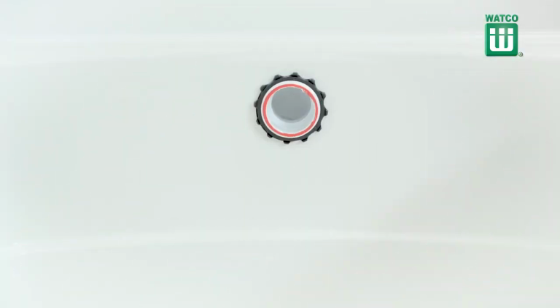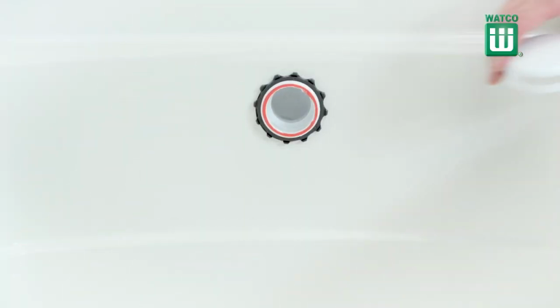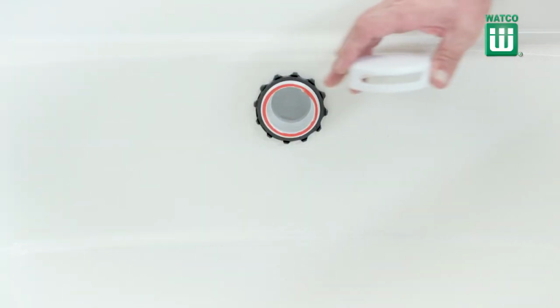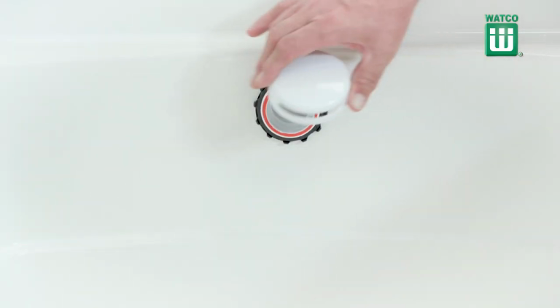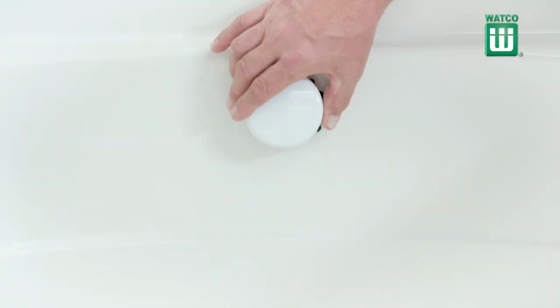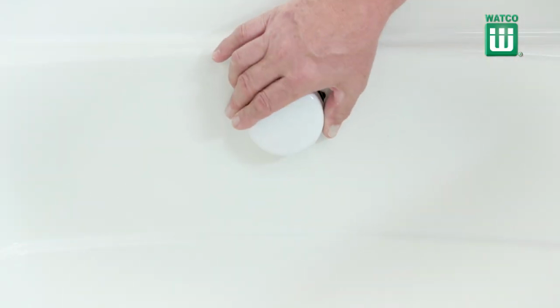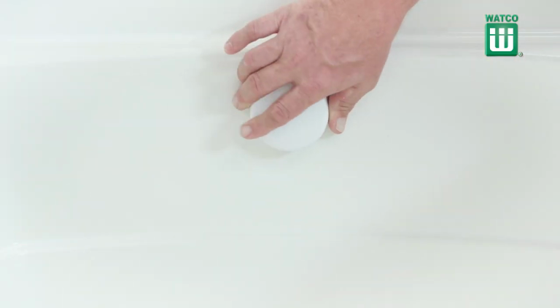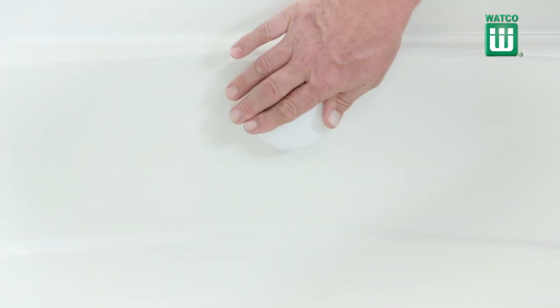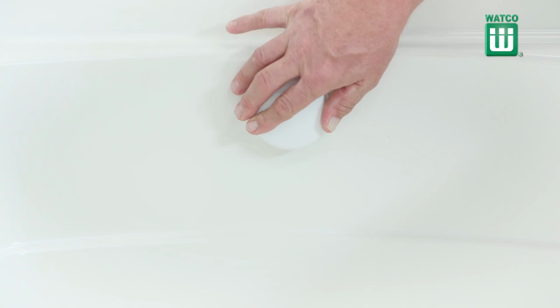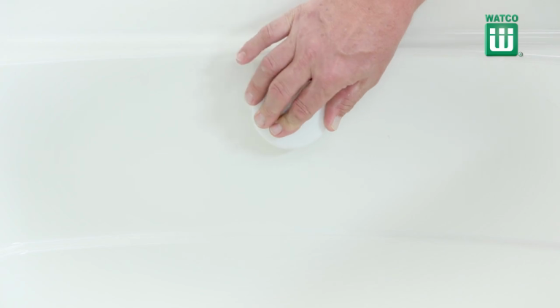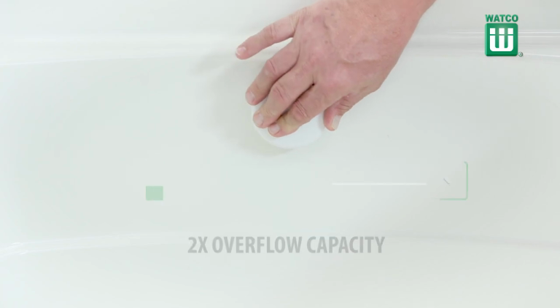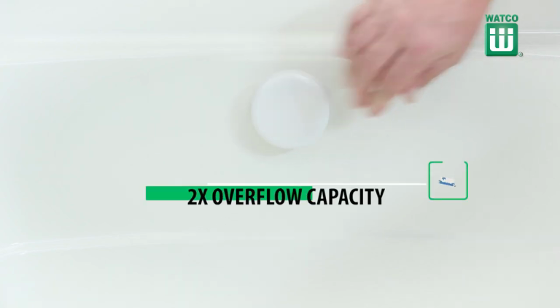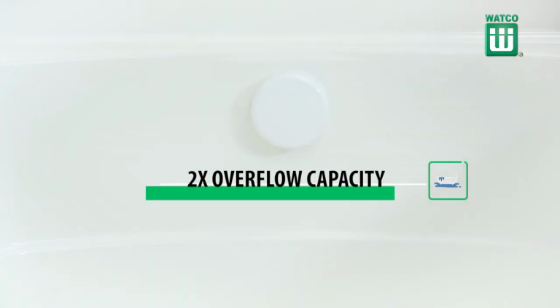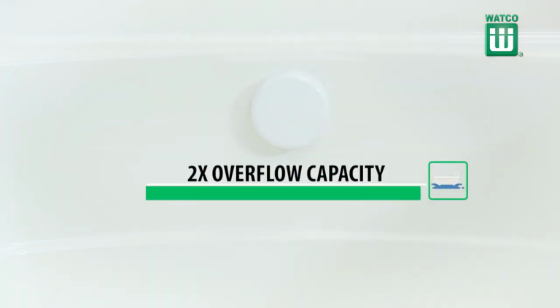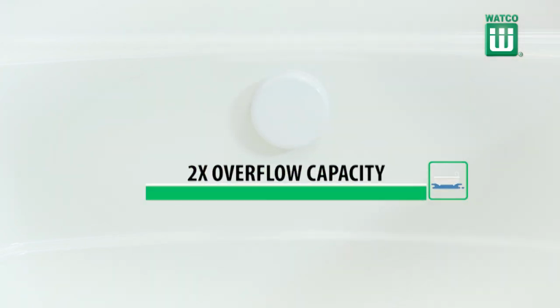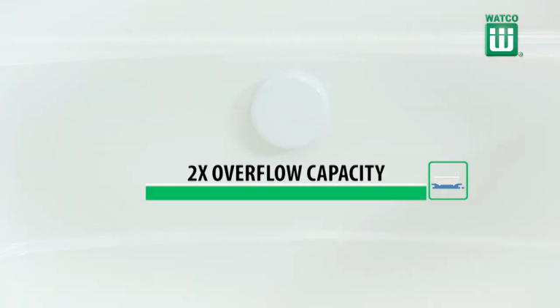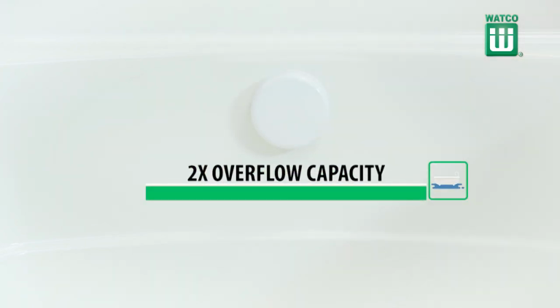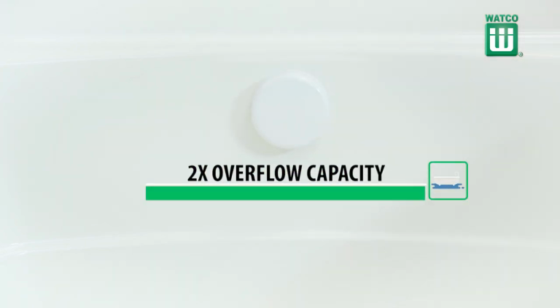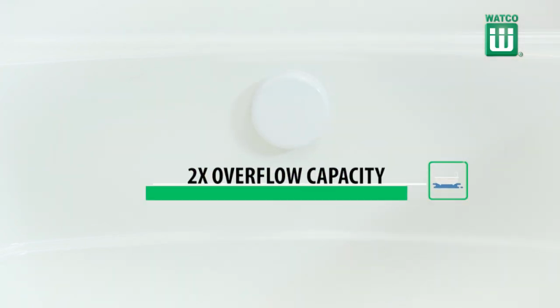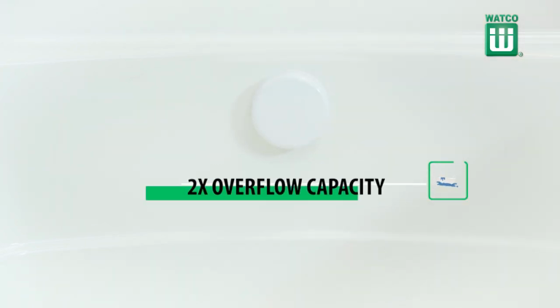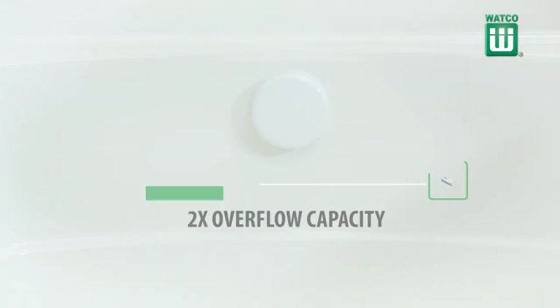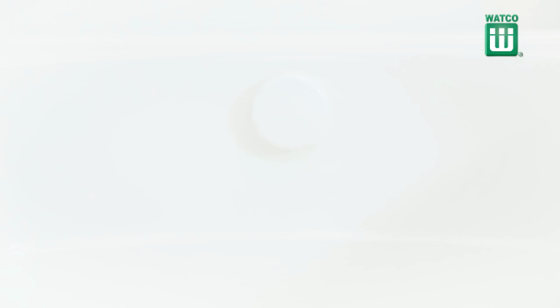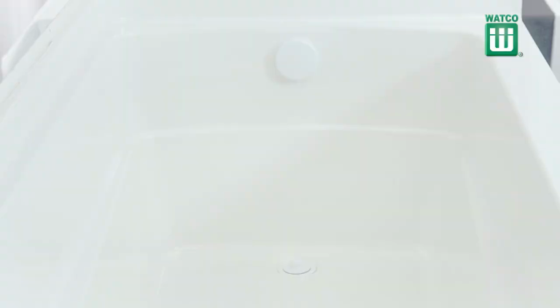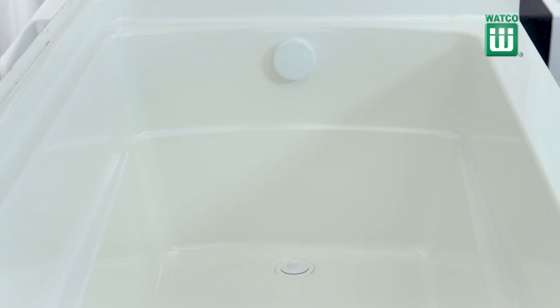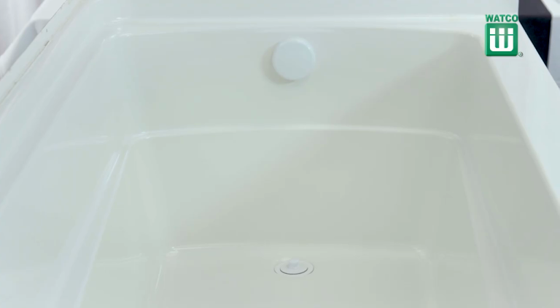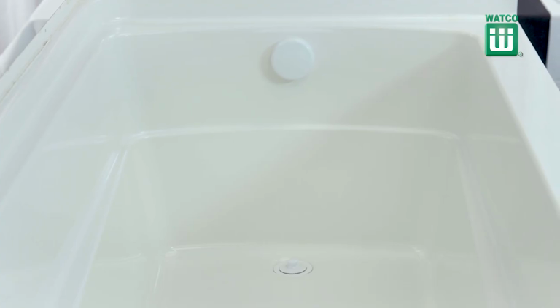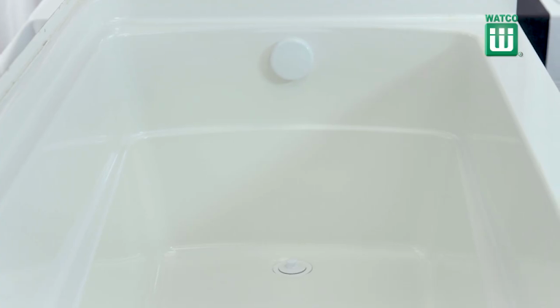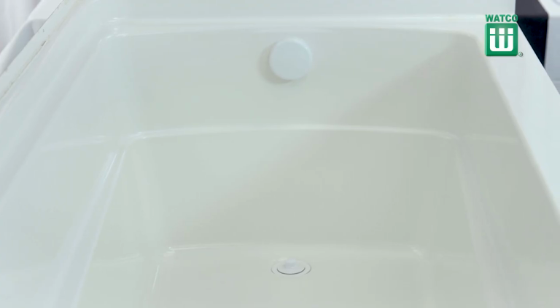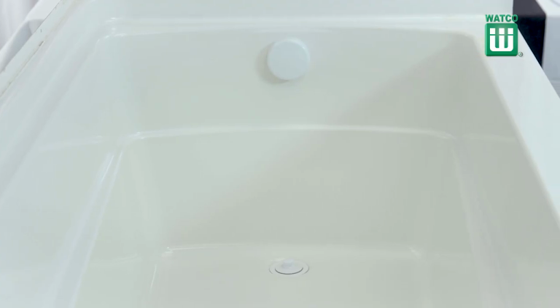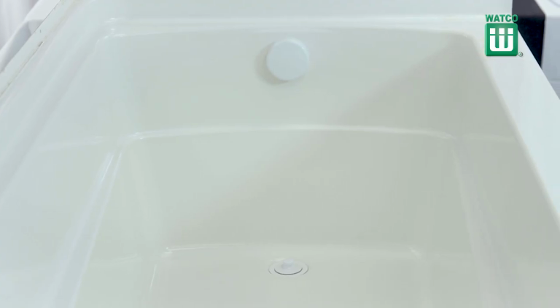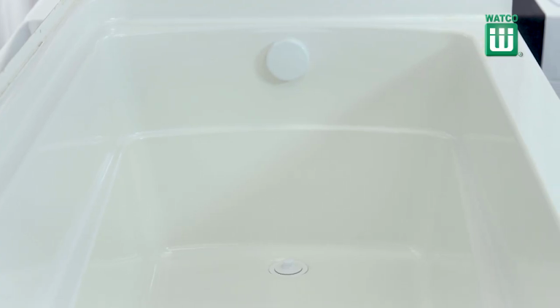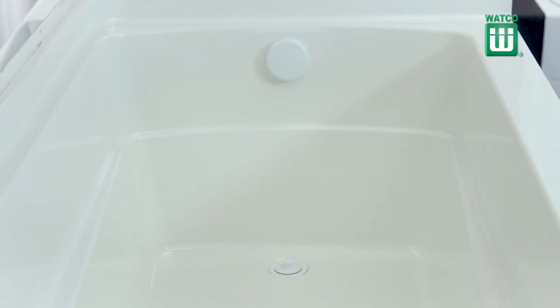The 901N Innovator Drain features a snap-on, high-flow Innovator Overflow faceplate in white that has up to twice the overflow capacity of traditional overflows. It's also available in chrome.